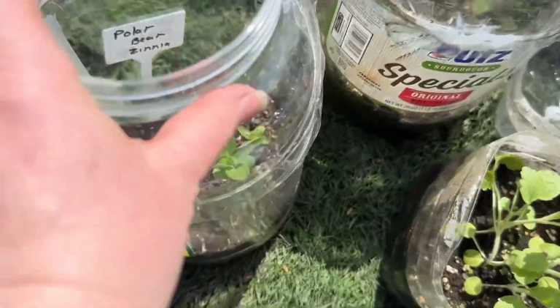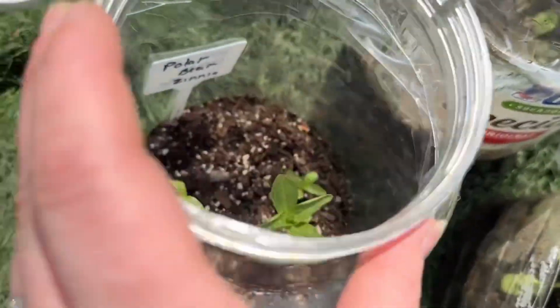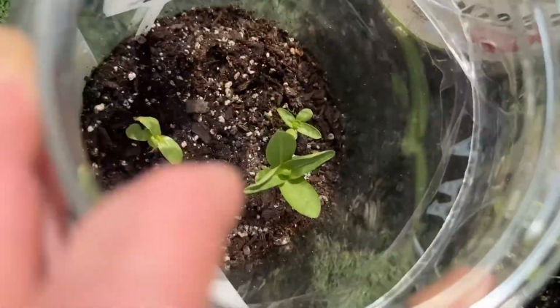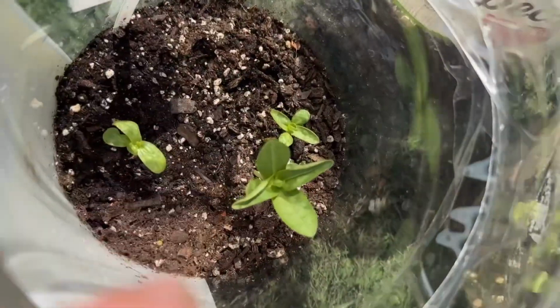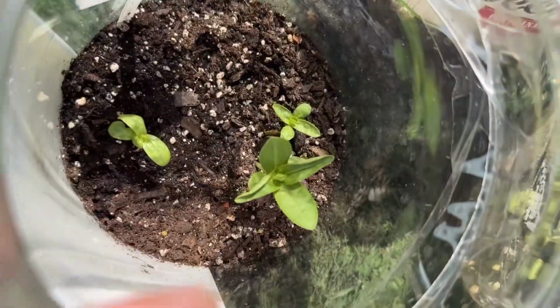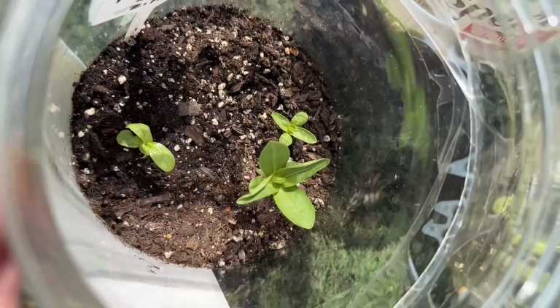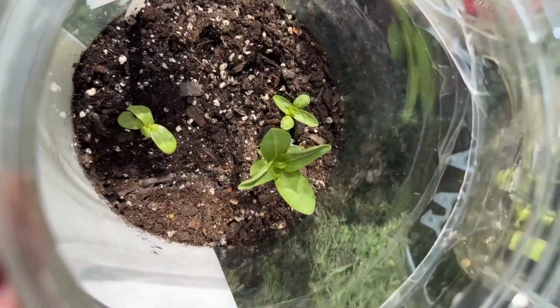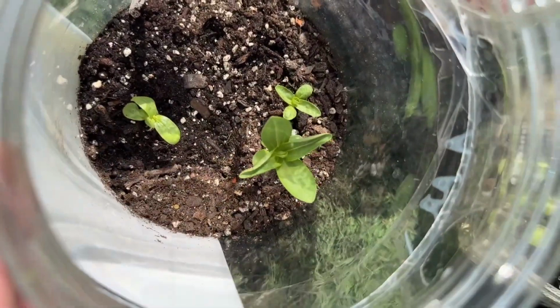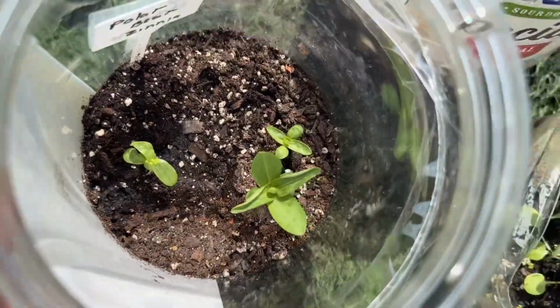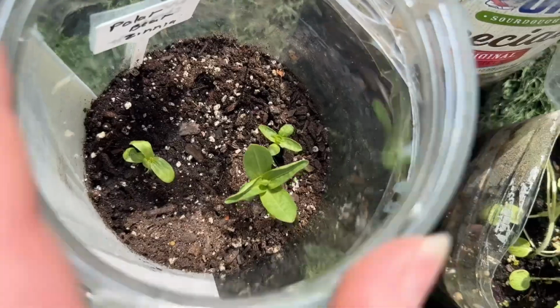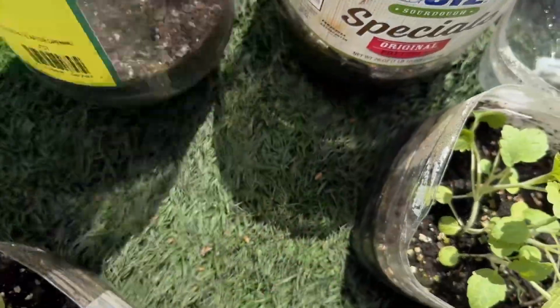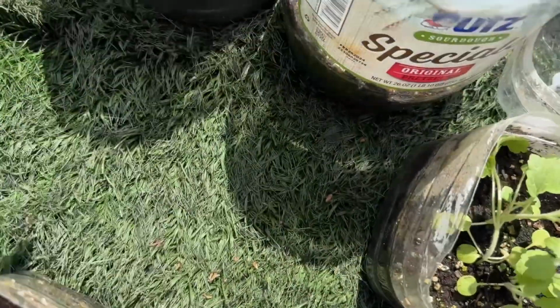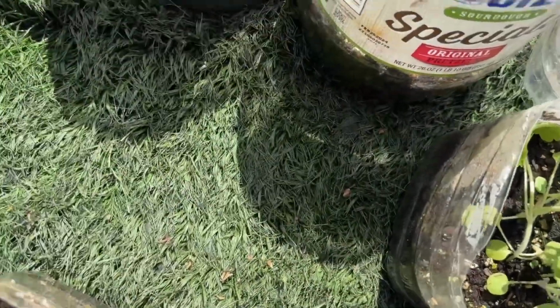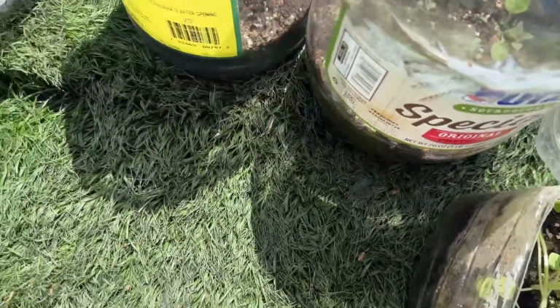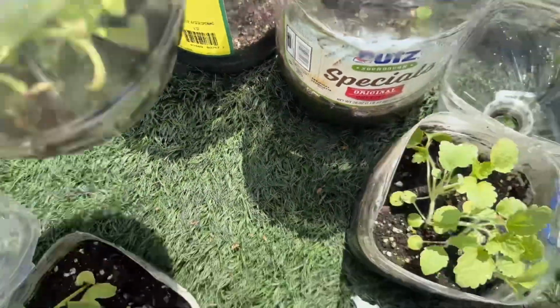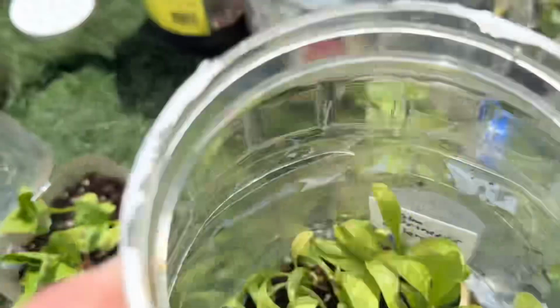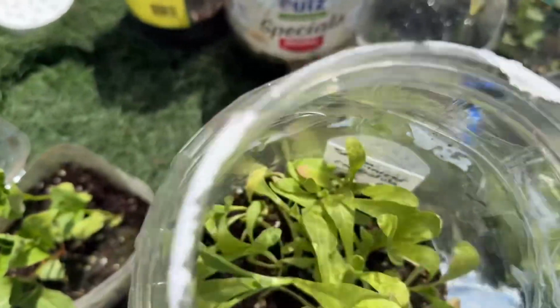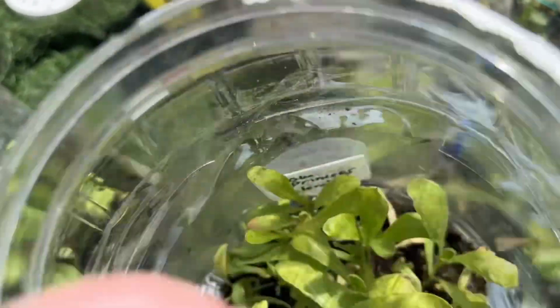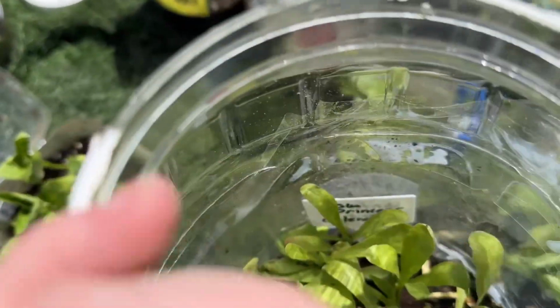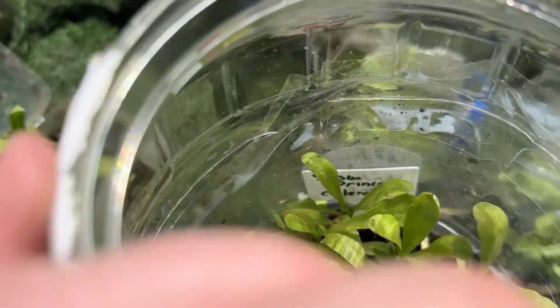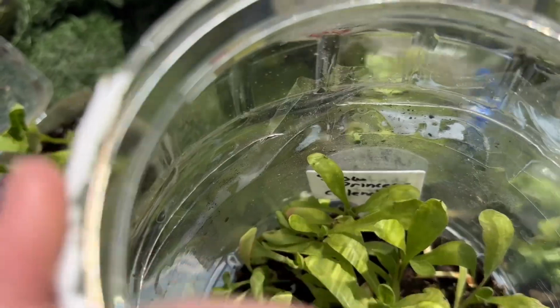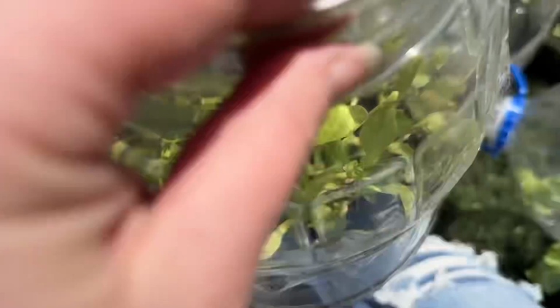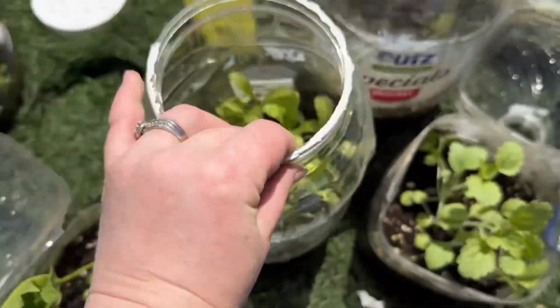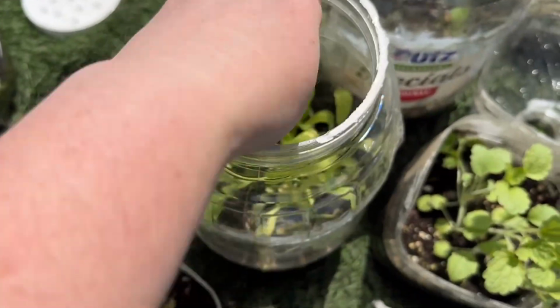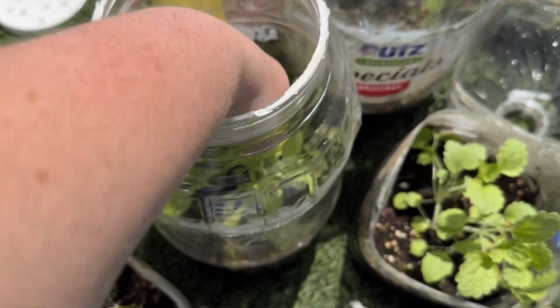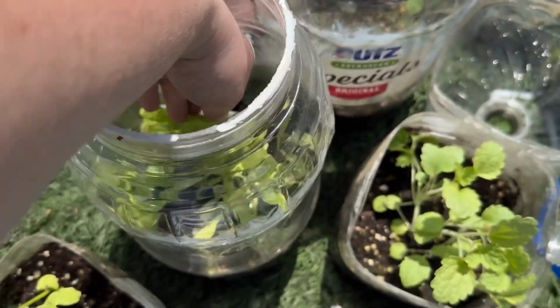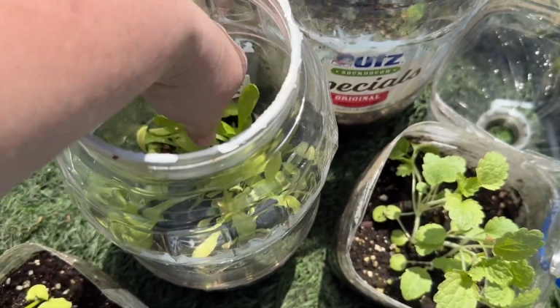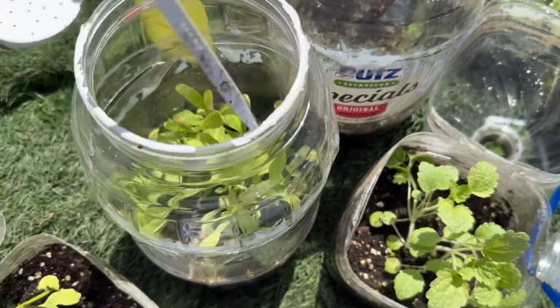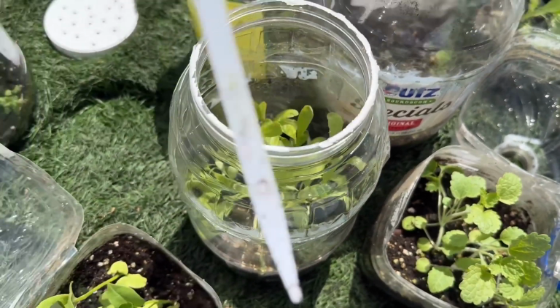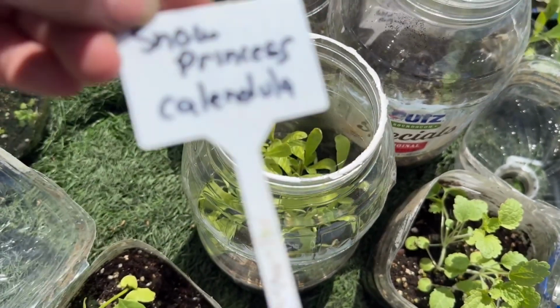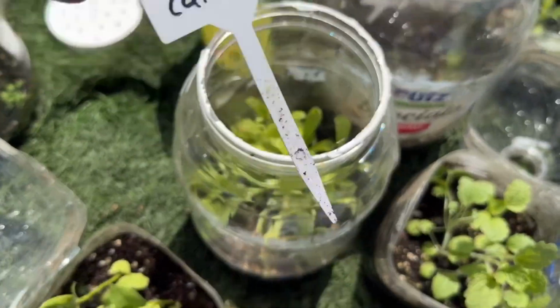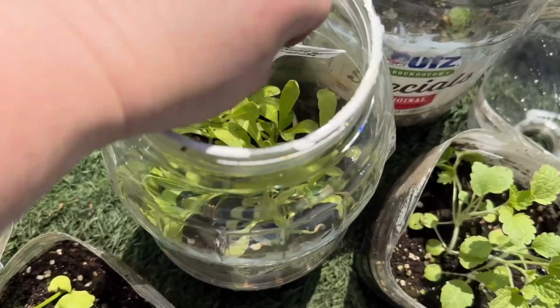Polar bear zinnia — so that's what zinnias are supposed to look like. This is snow princess calendula.